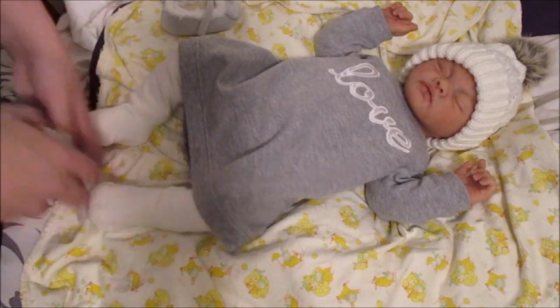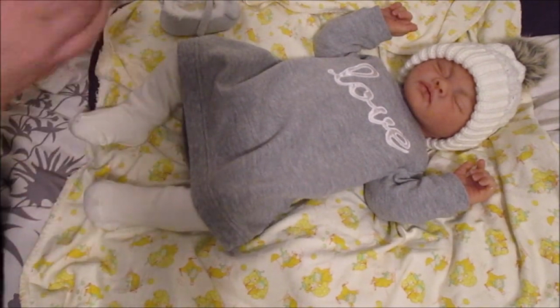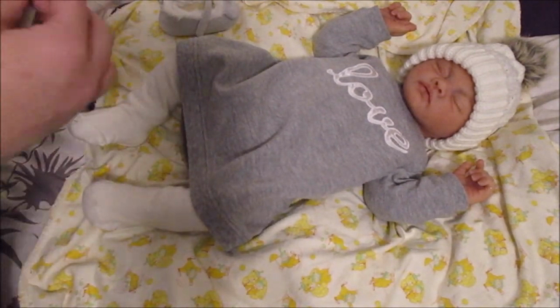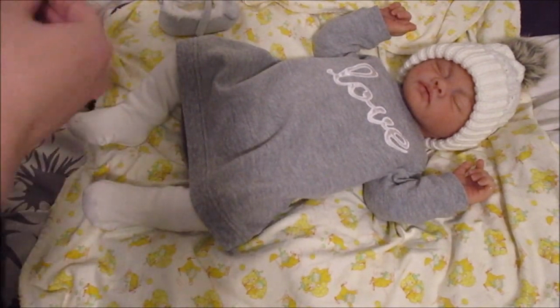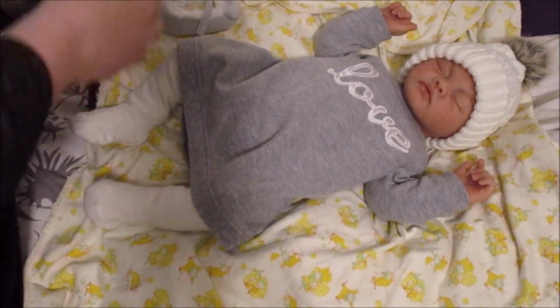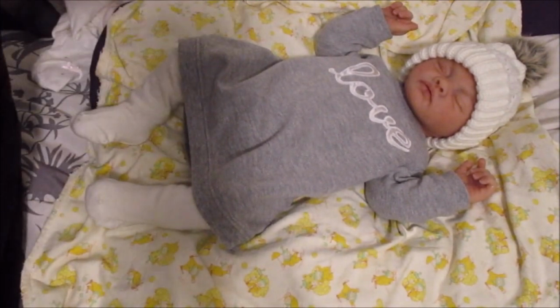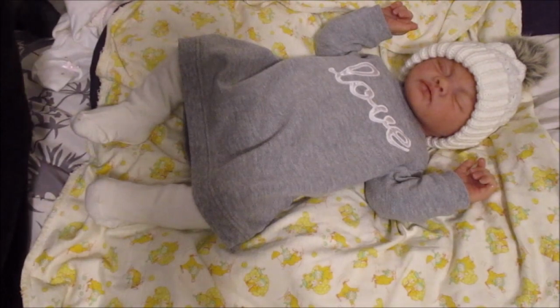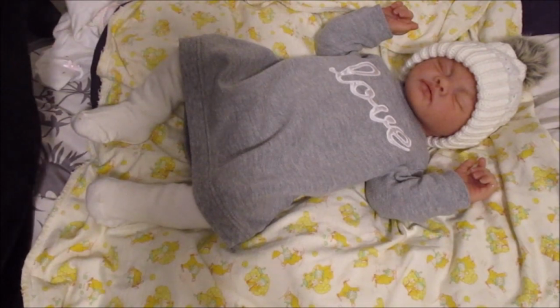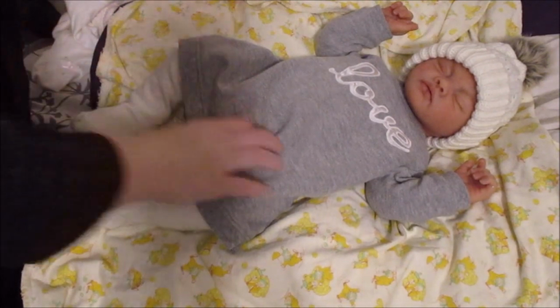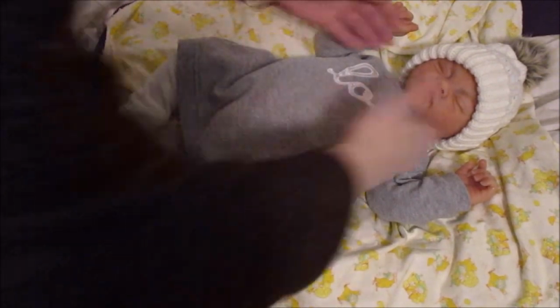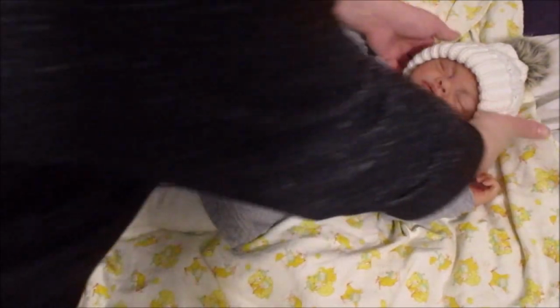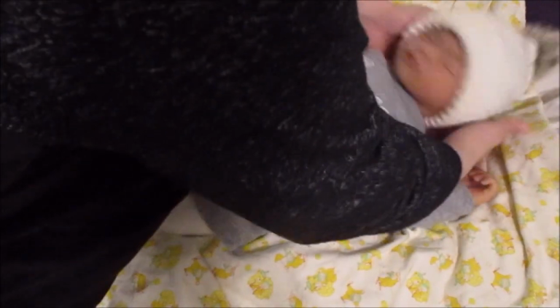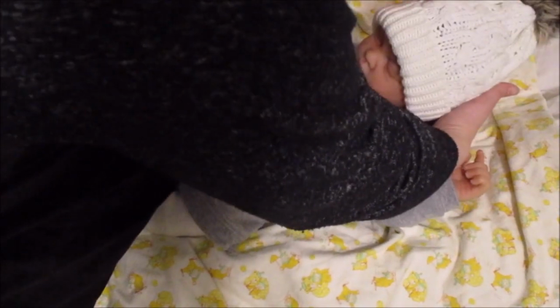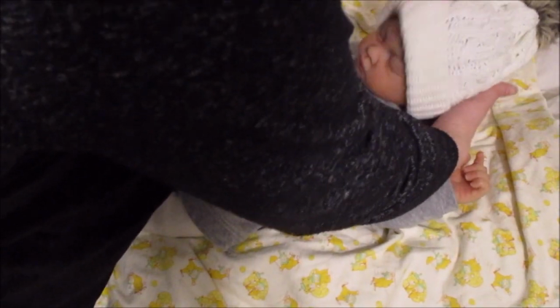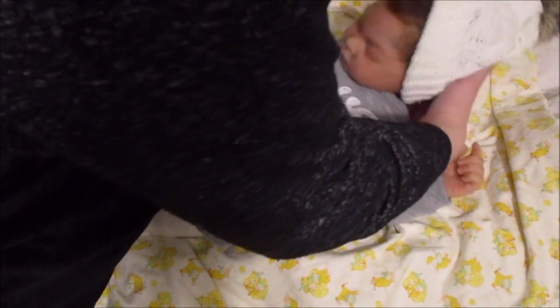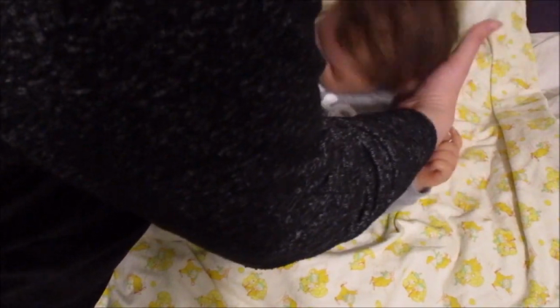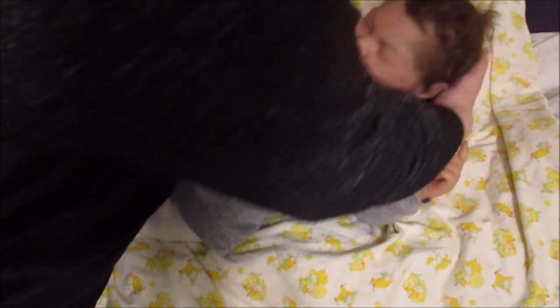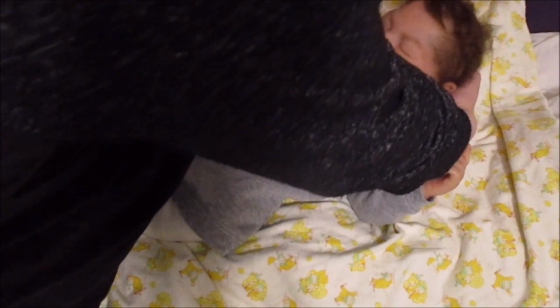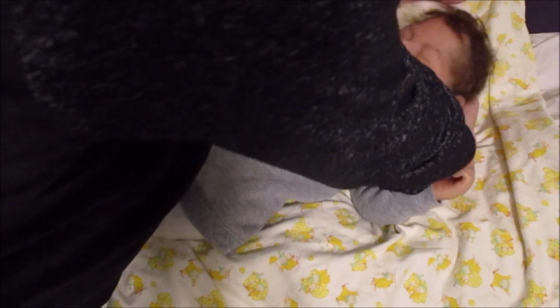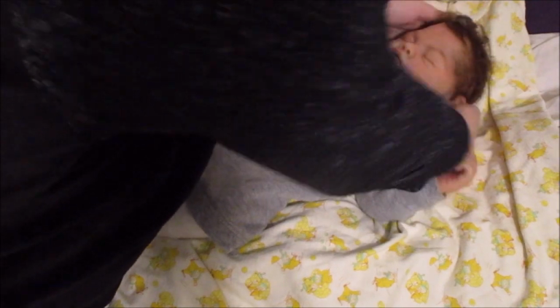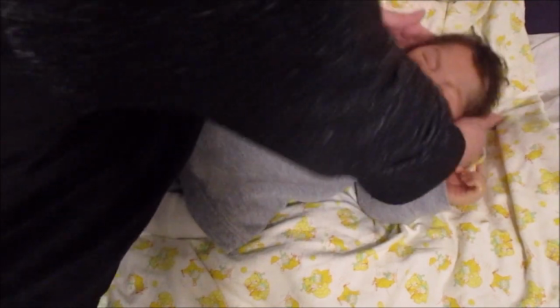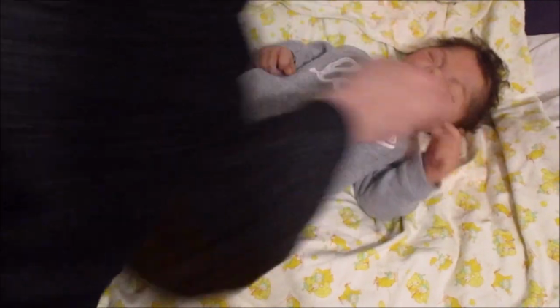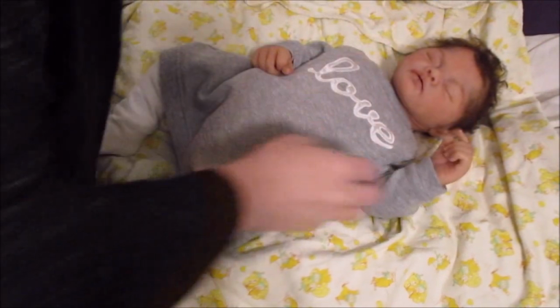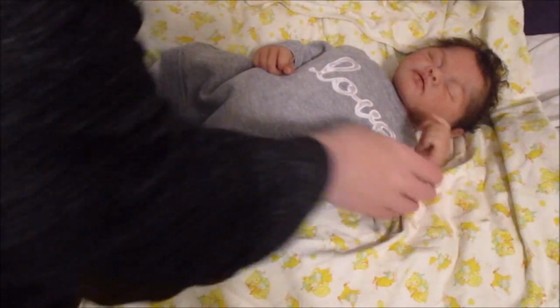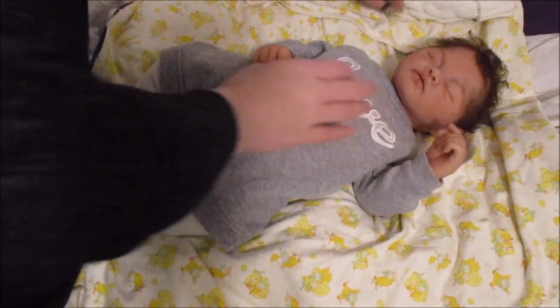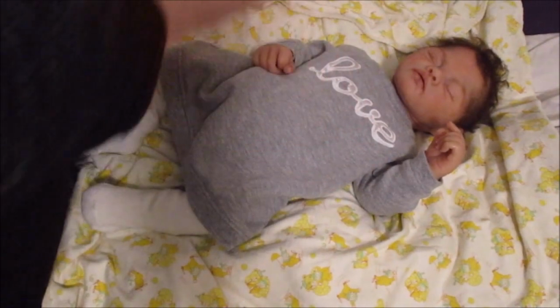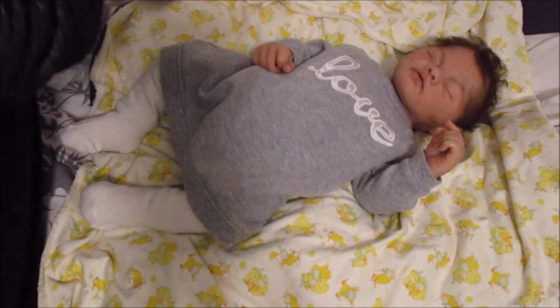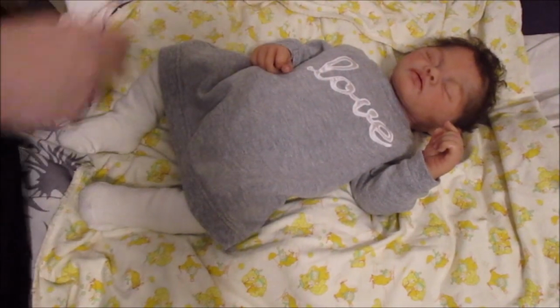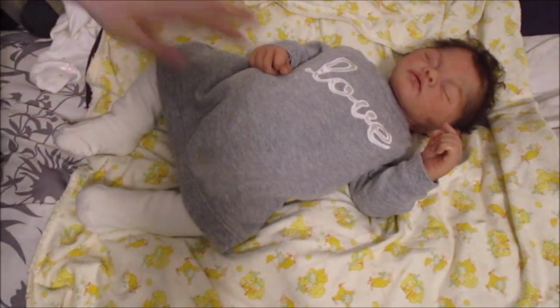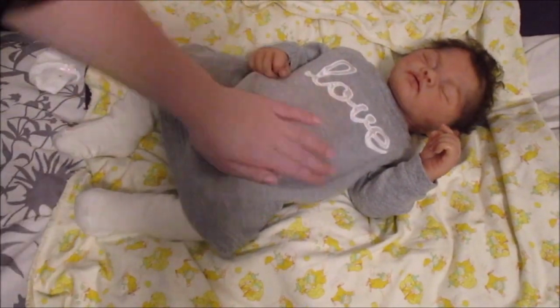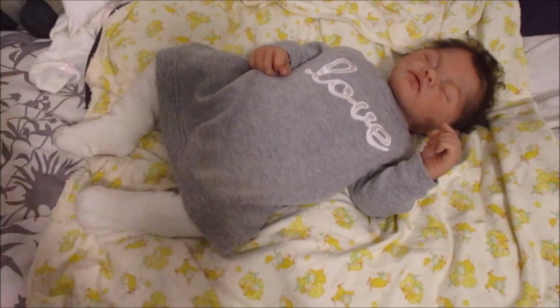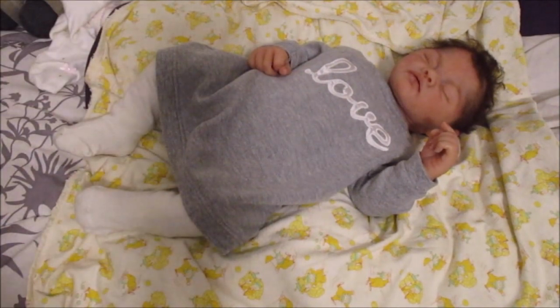I don't even know what brand her dress is — it was a brand I had not heard of before. And then her hat is from Starting Out. Oh my goodness, look at that crazy hair — I think I'm going to have to actually brush it. Let me go get some stuff.